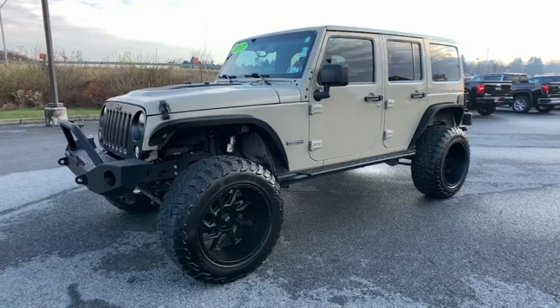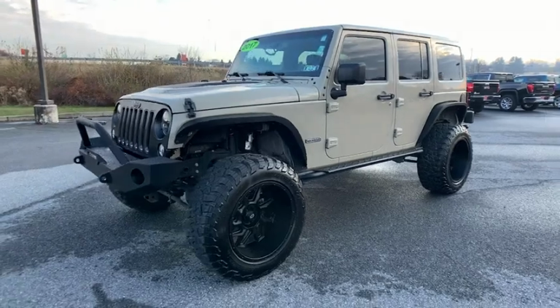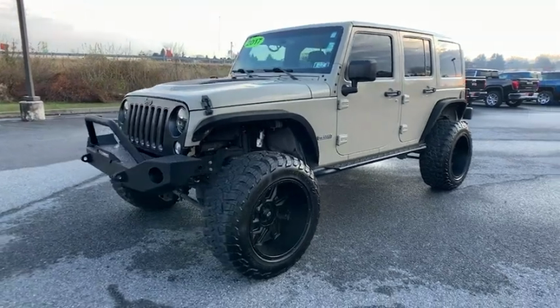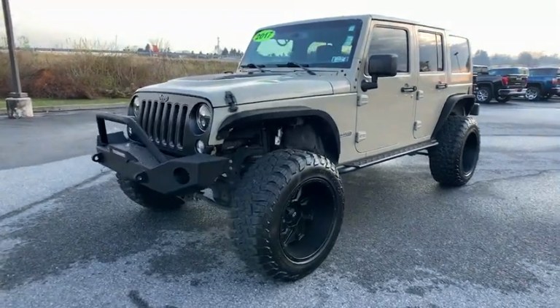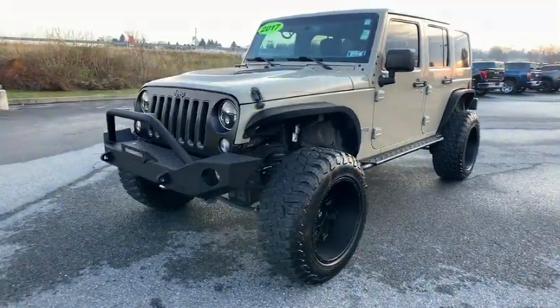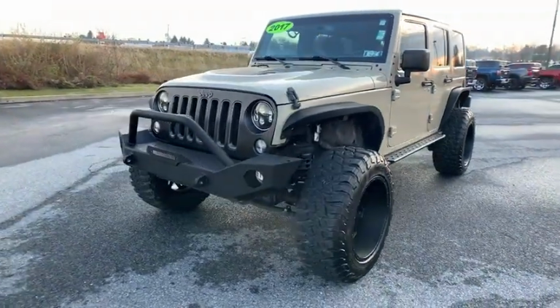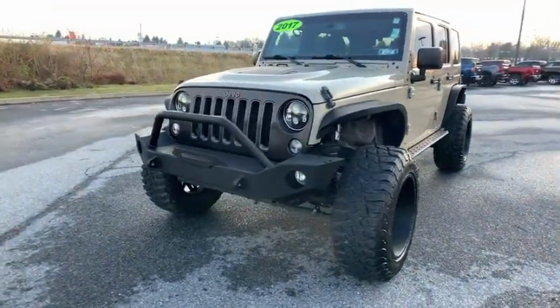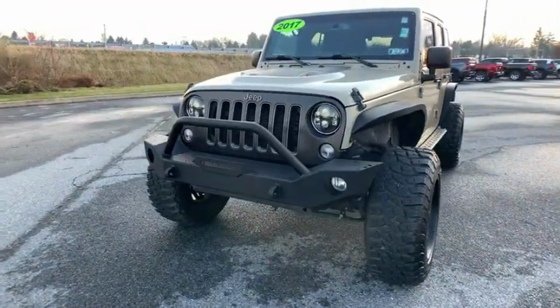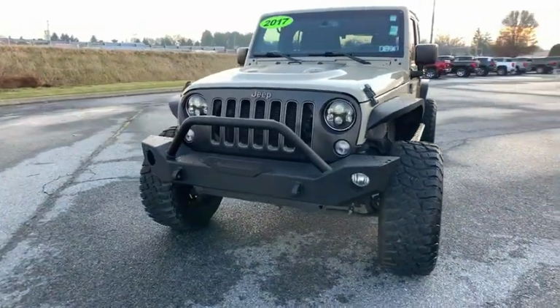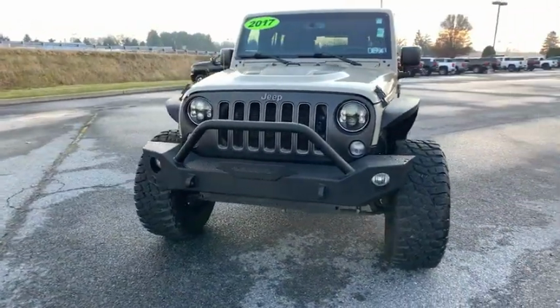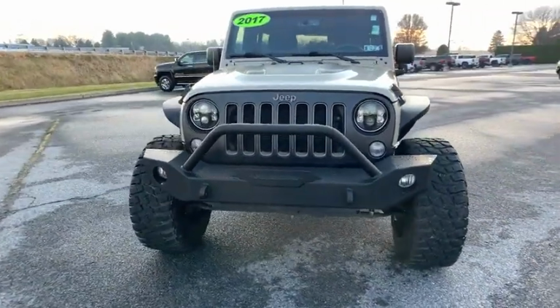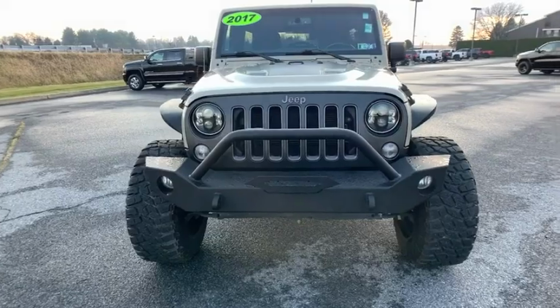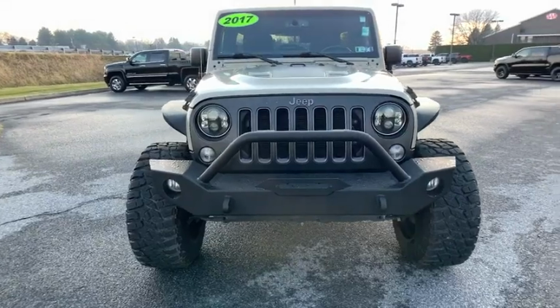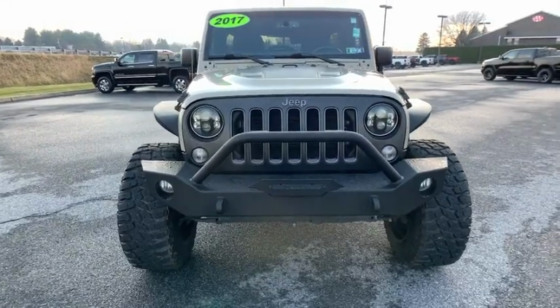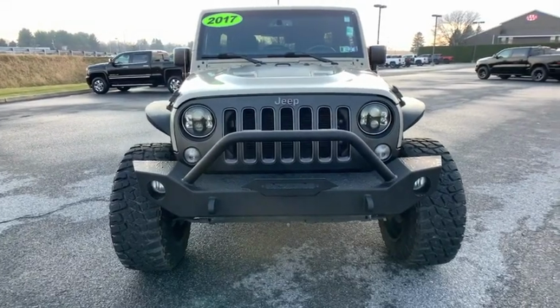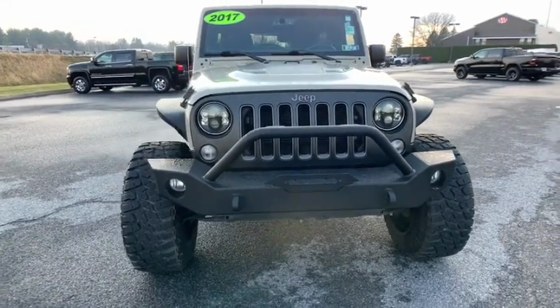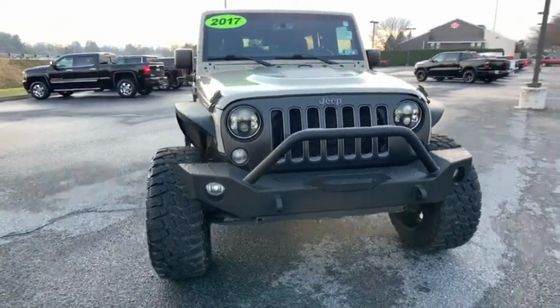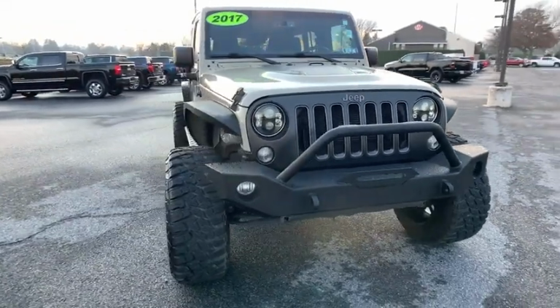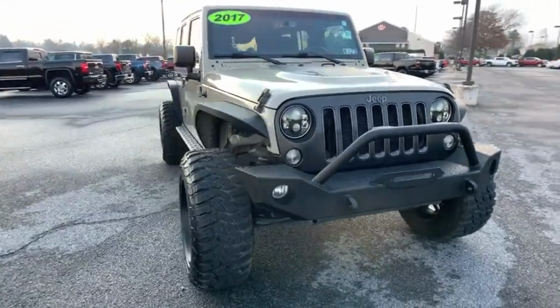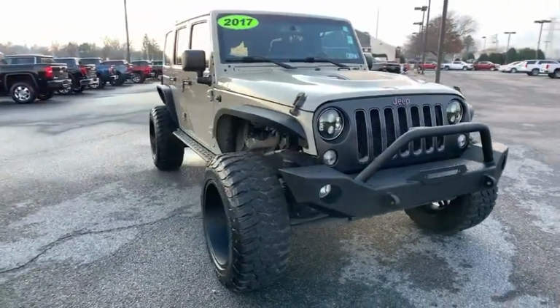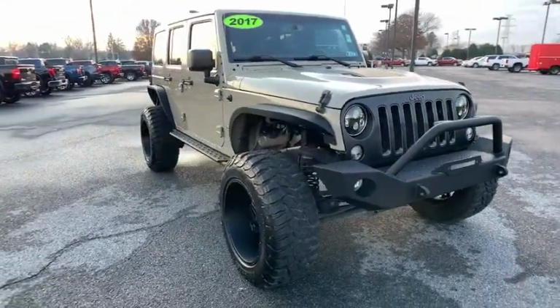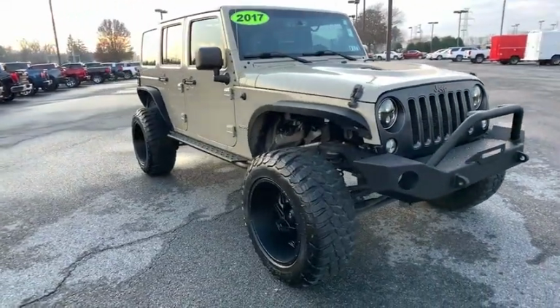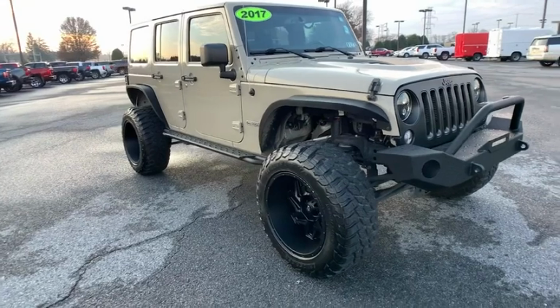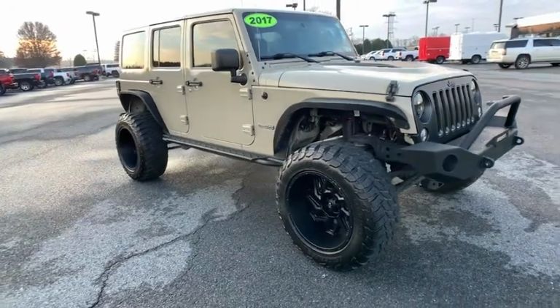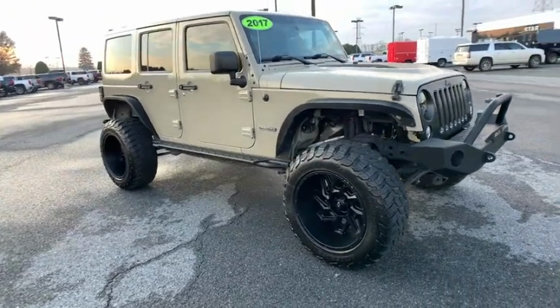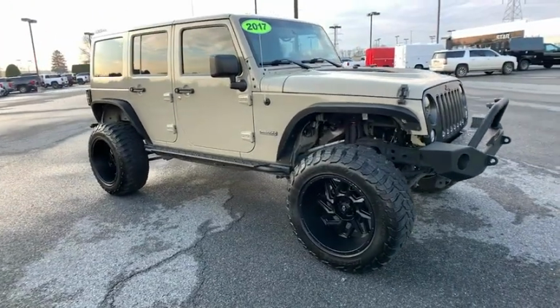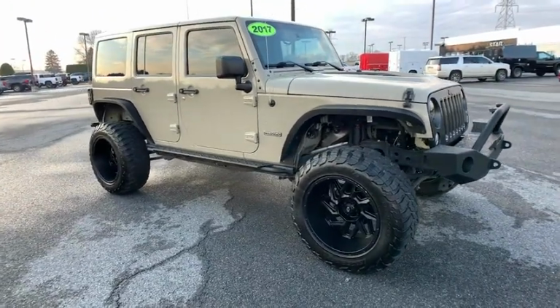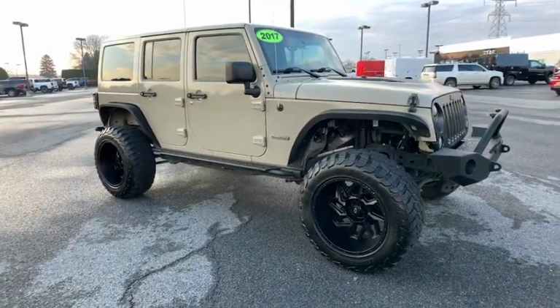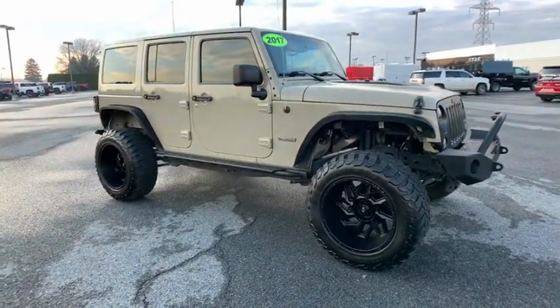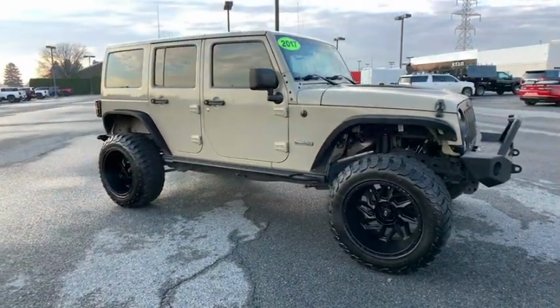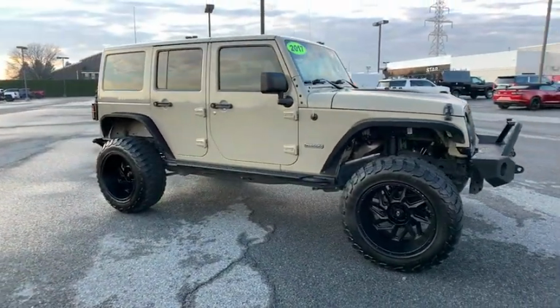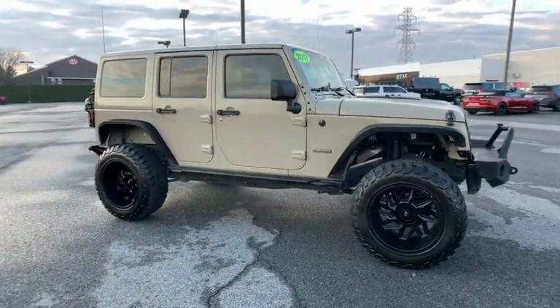Looking for the right vehicle? Check out the 2017 Jeep Wrangler. Few vehicles are better off-road than a Jeep Wrangler. This is the one that started it all — traceable to the original Jeep, the Wrangler is the very symbol of off-road capability.